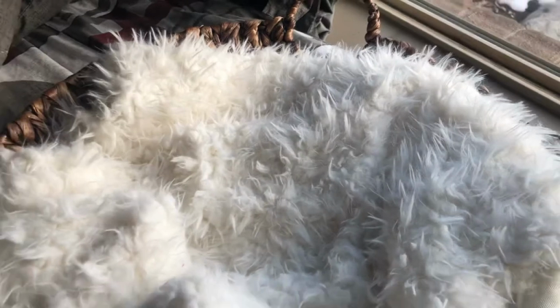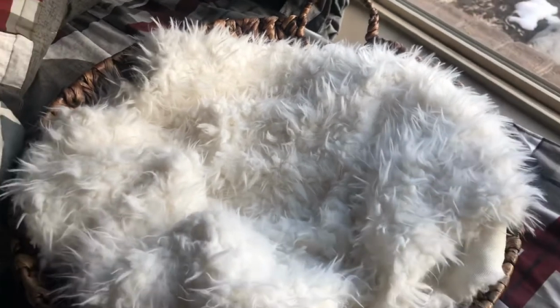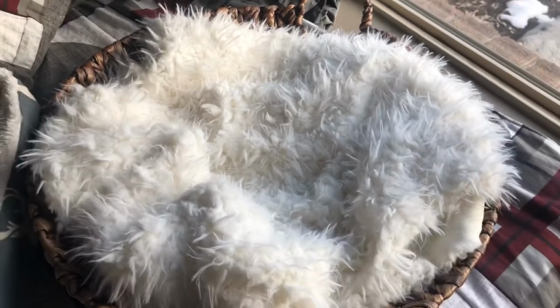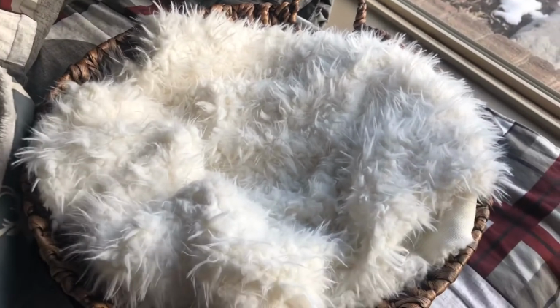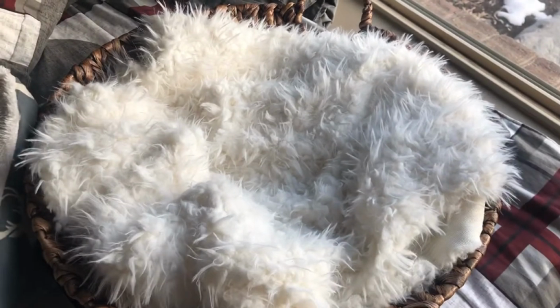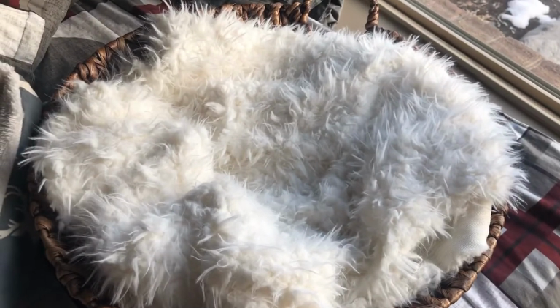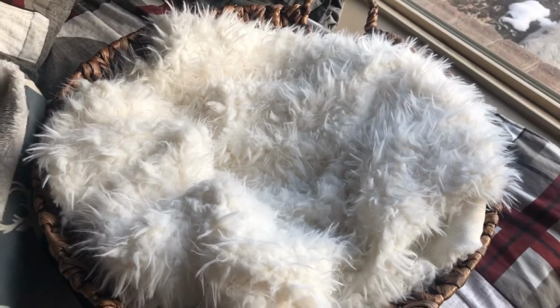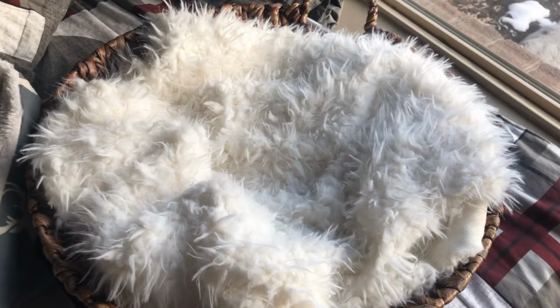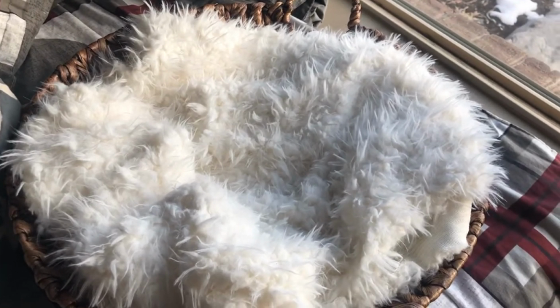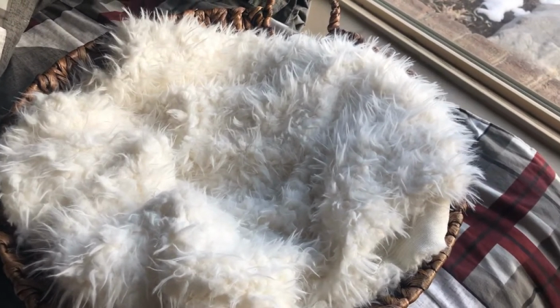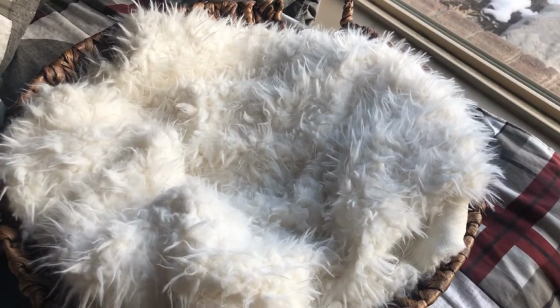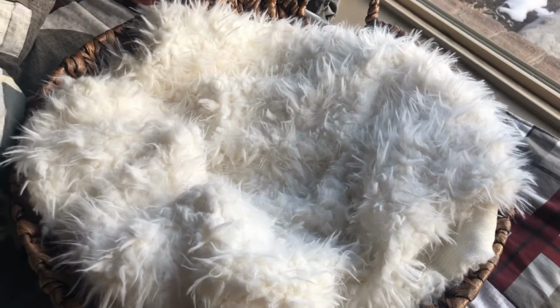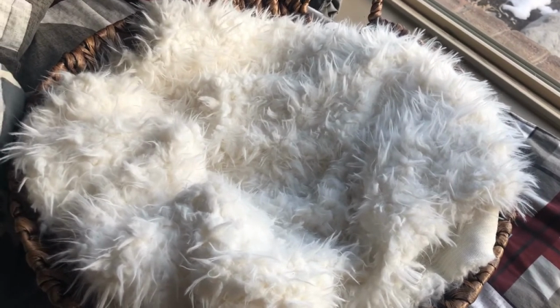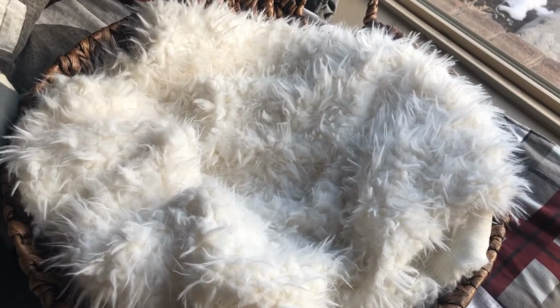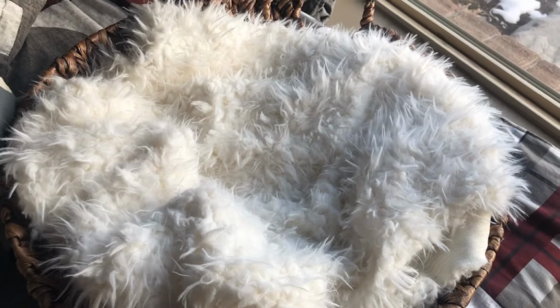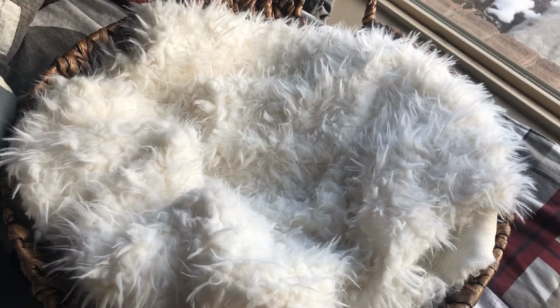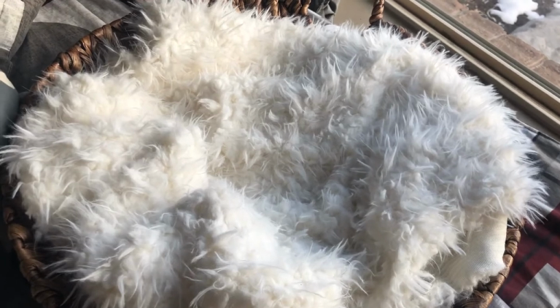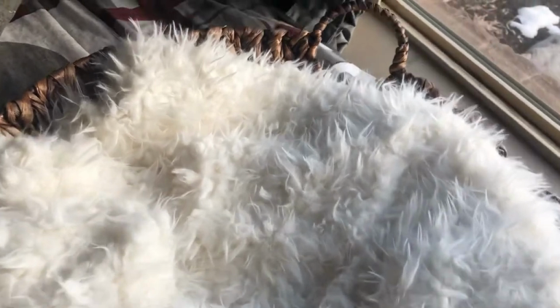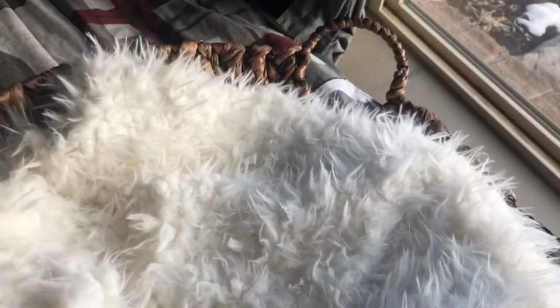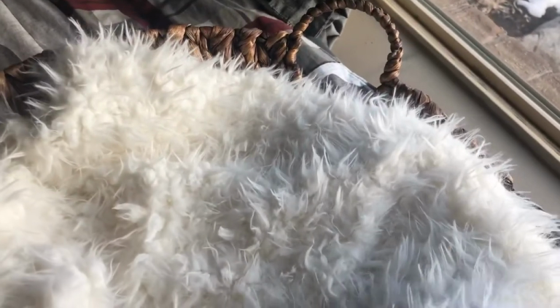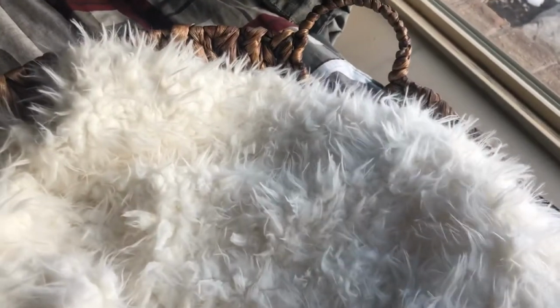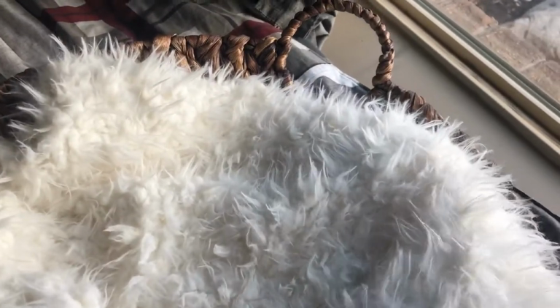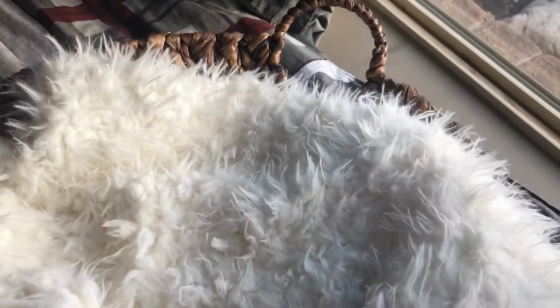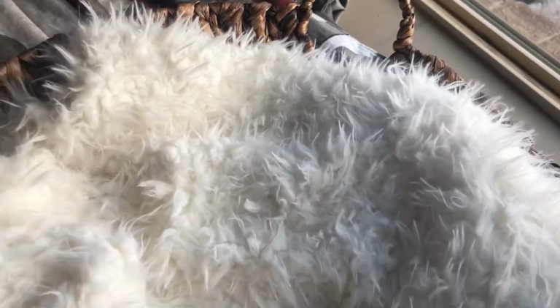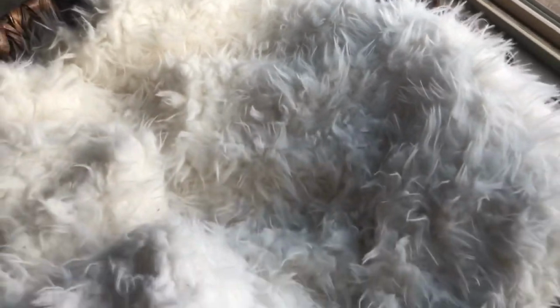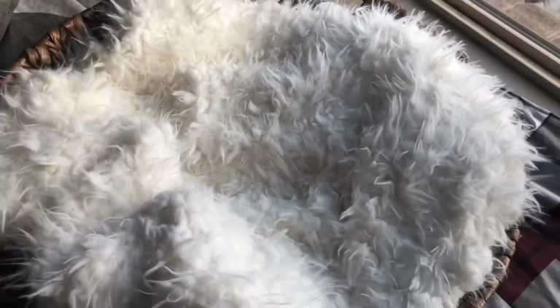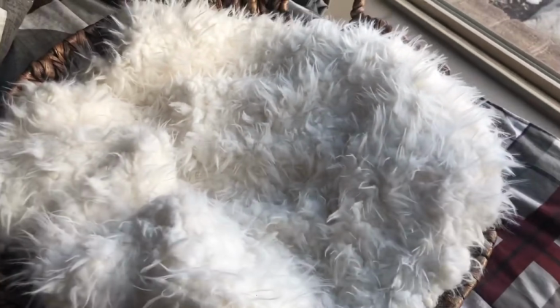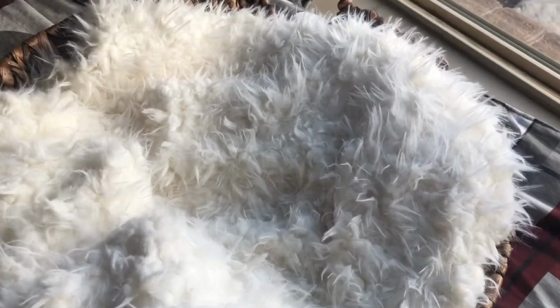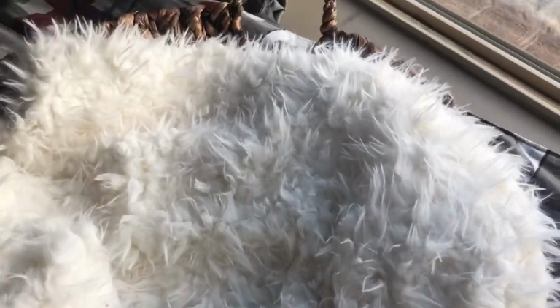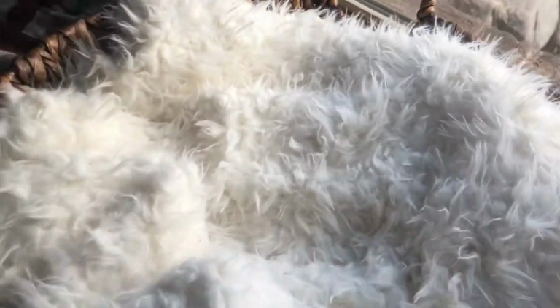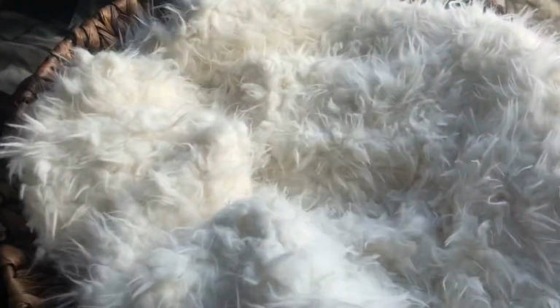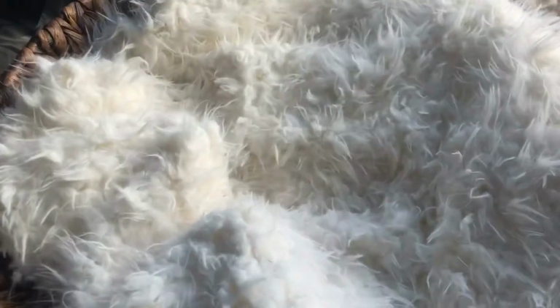You can kind of see there are some shadows. You're trying to avoid as much shadow as possible. If it was a sunnier day, this would be a lot more lit up. Let's get a little closer to the window.